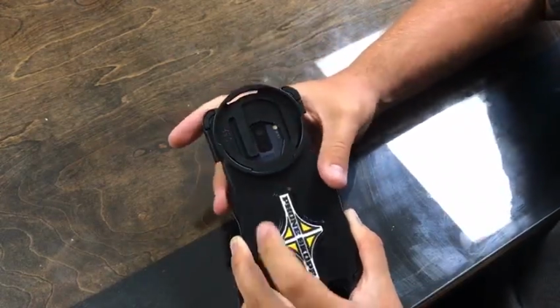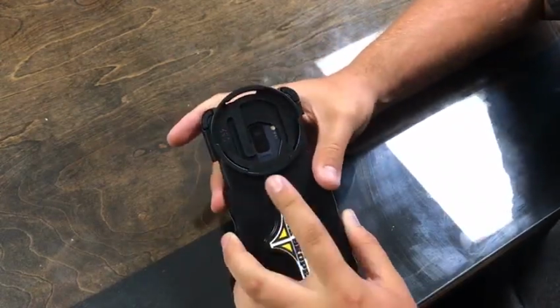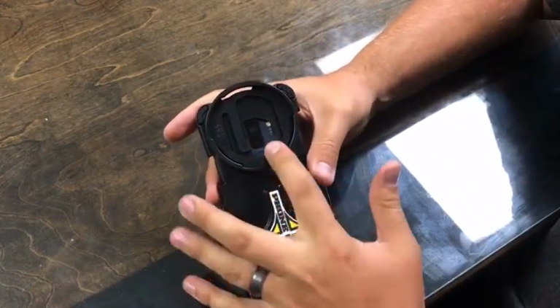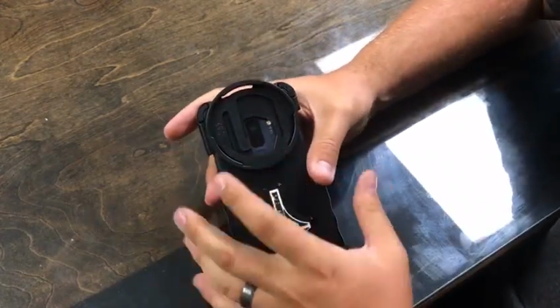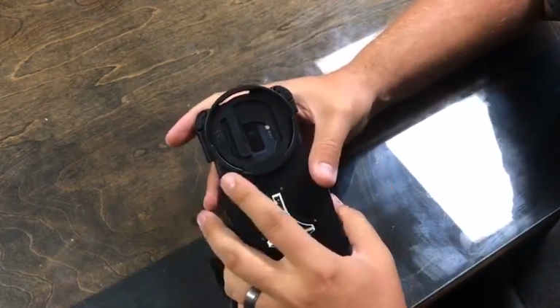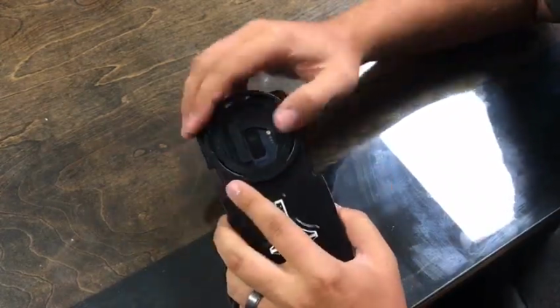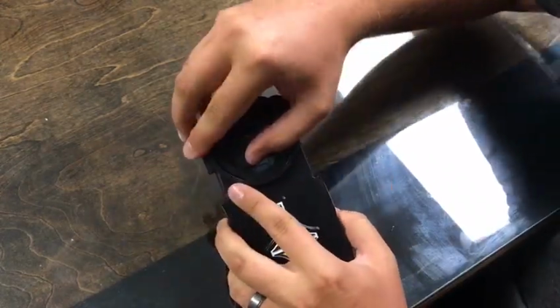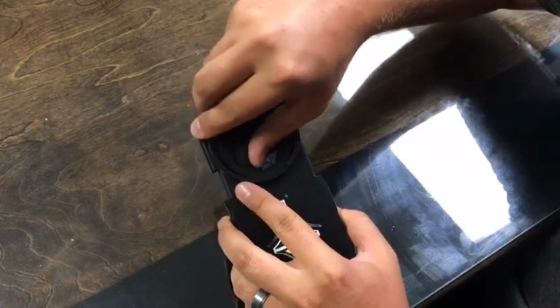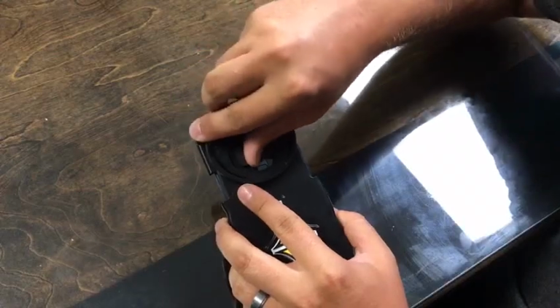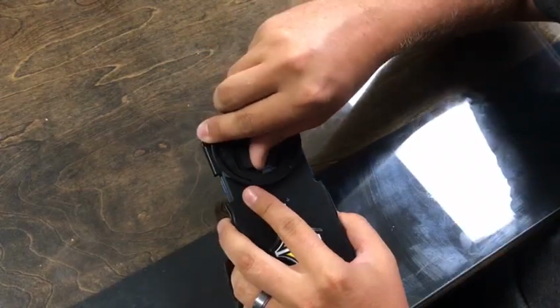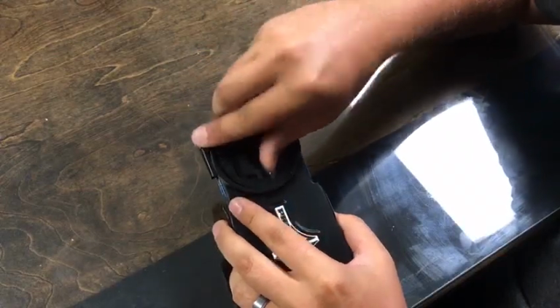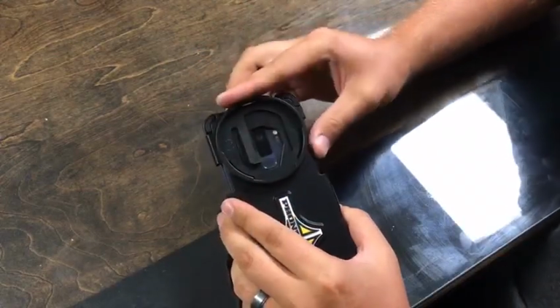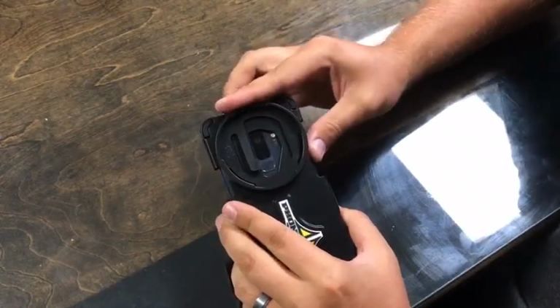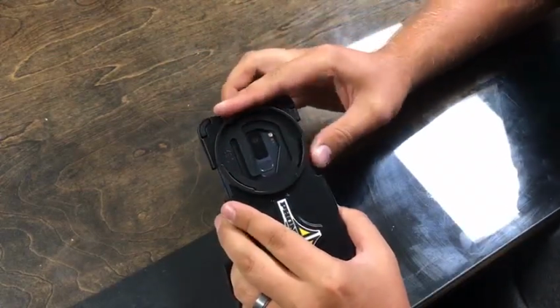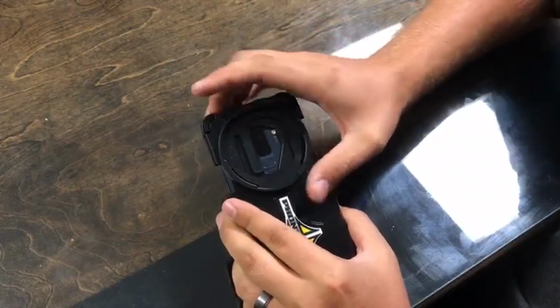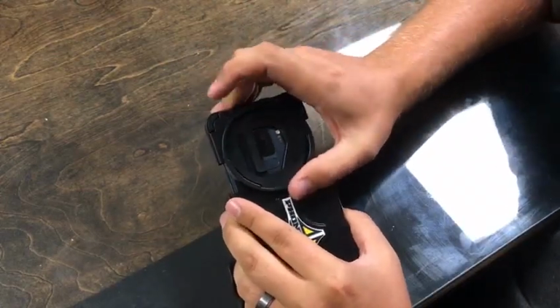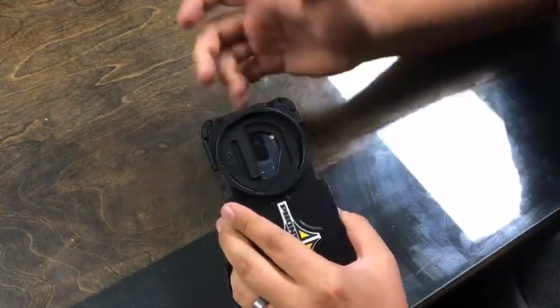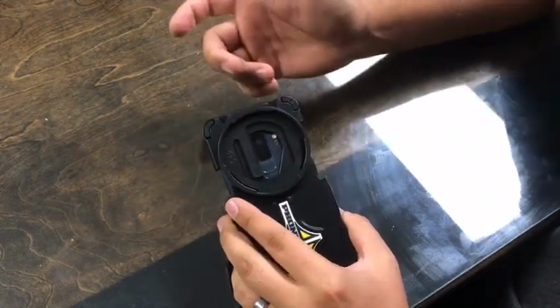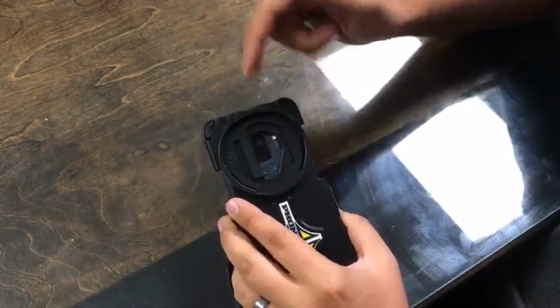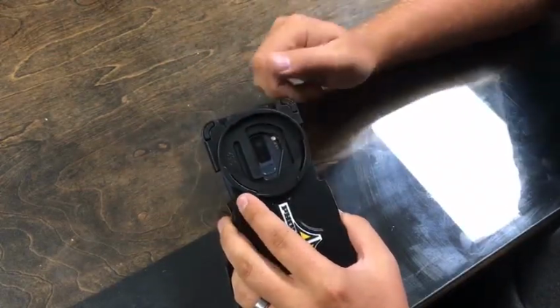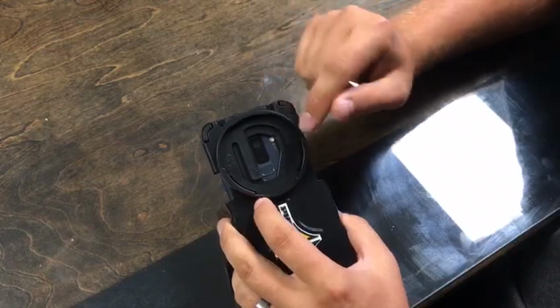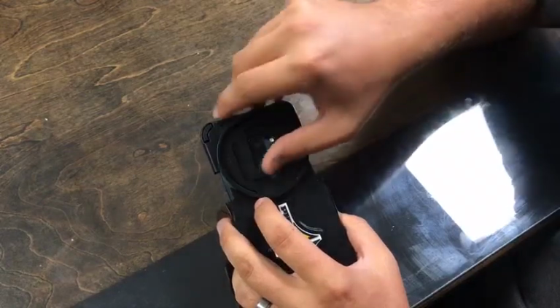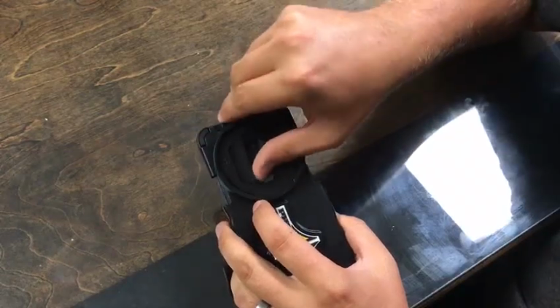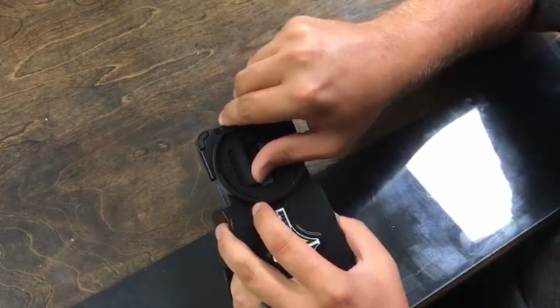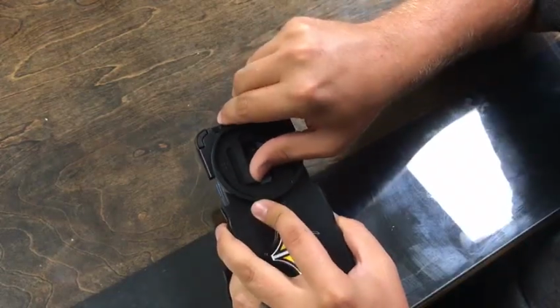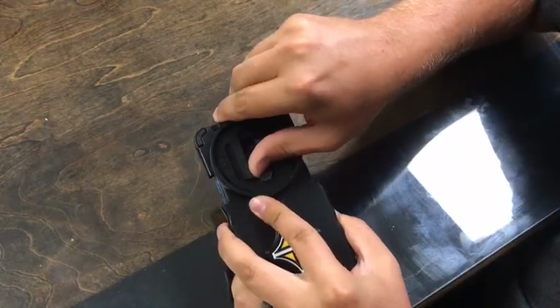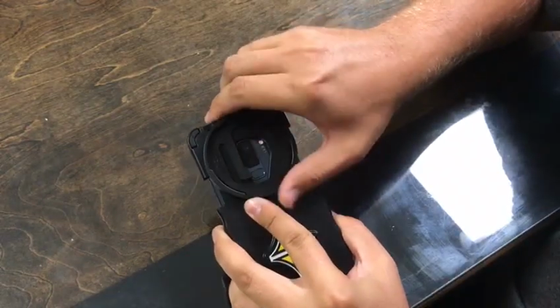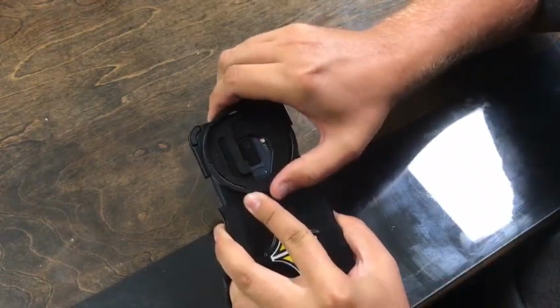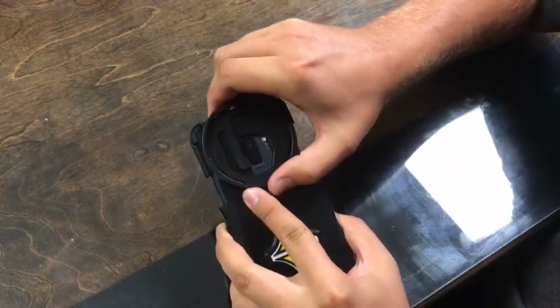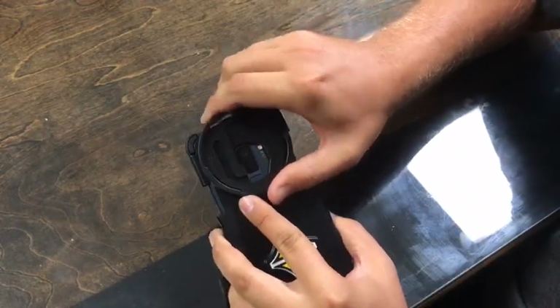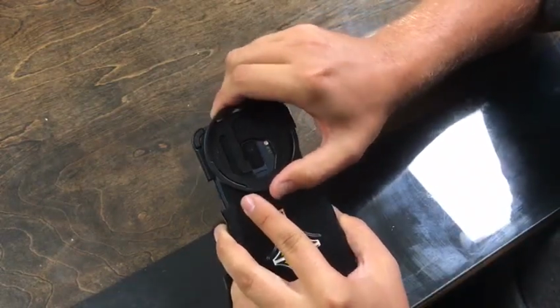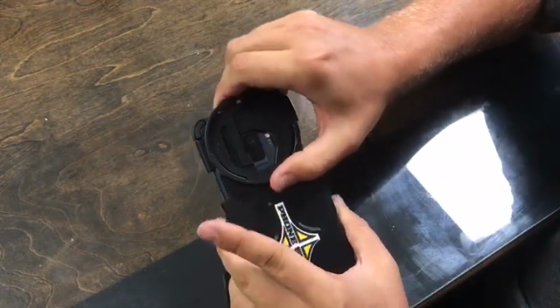If for whatever reason you need to slide to the bottom camera, you lift up on that tab, slide that down, and it clicks into that. Same thing to go back up to the top — lift up the tab, slide it up, and it clicks into the top.